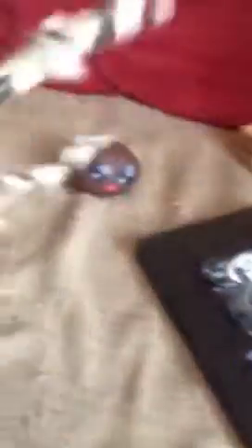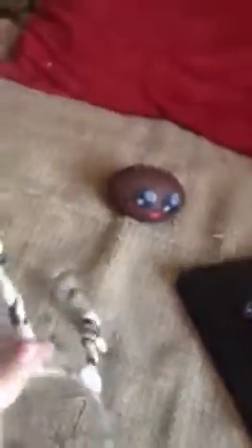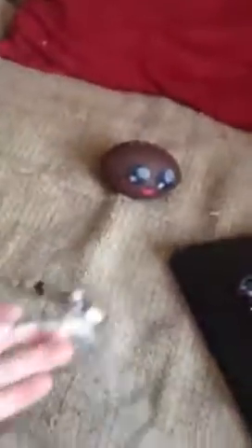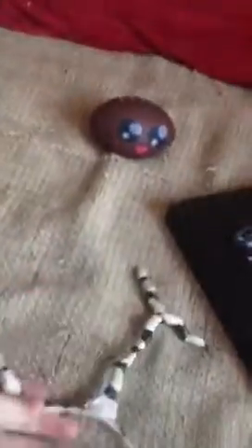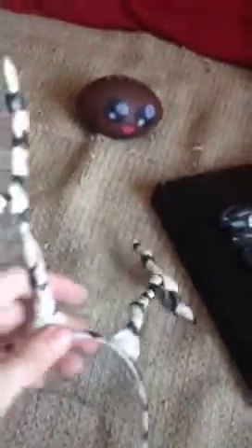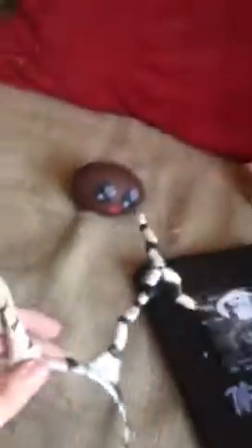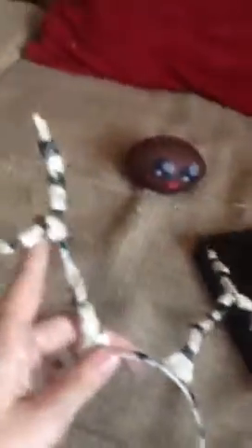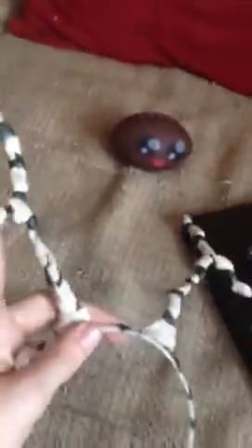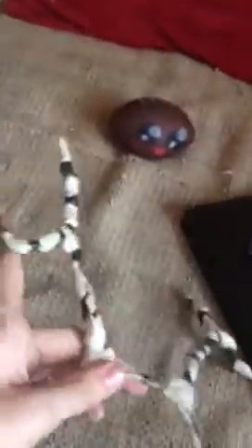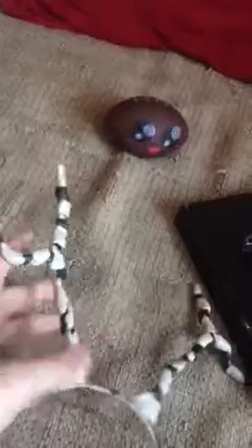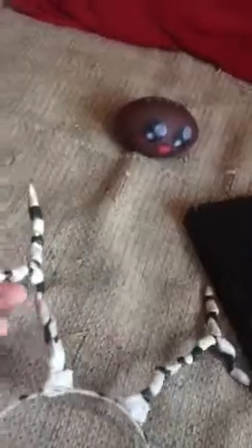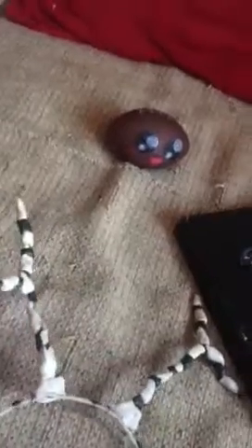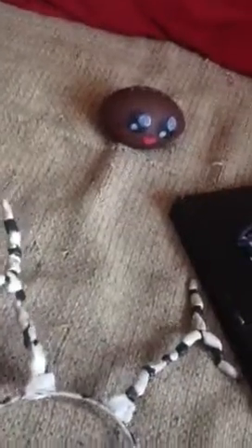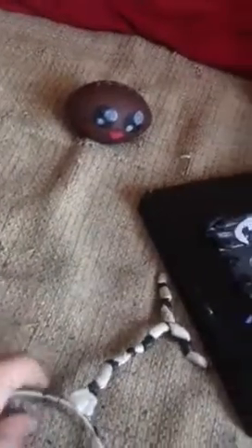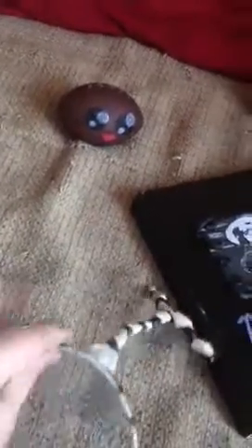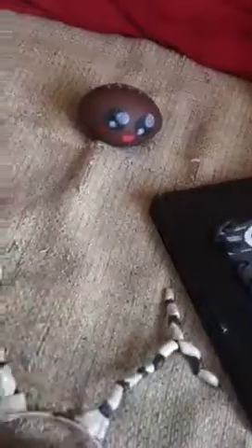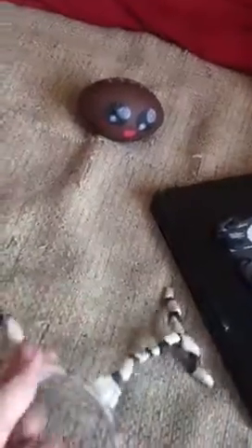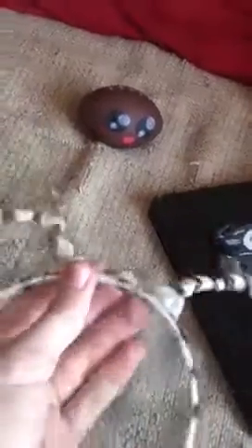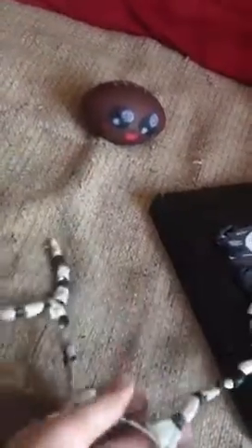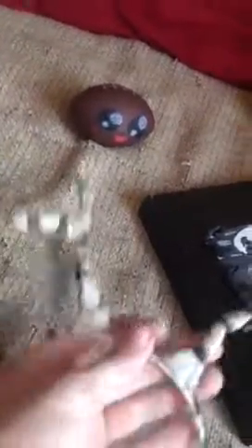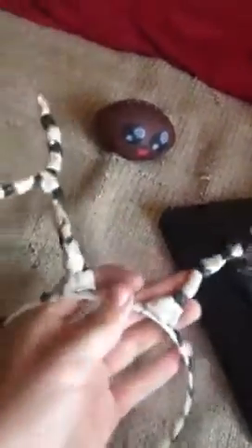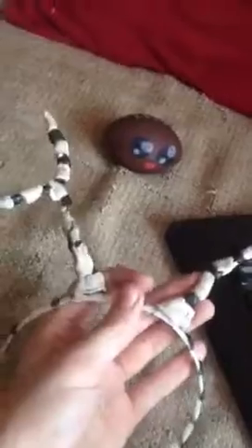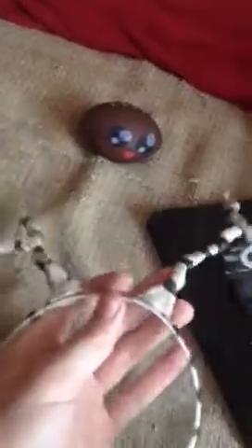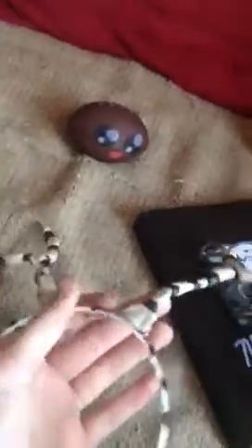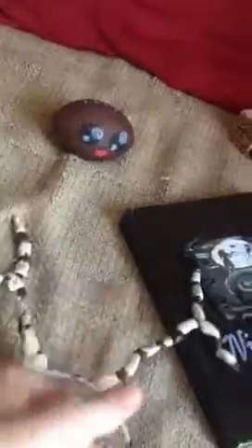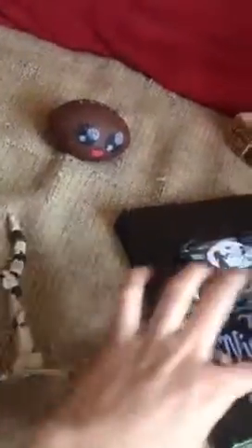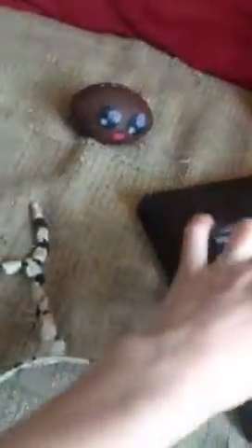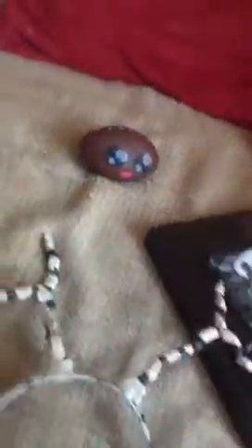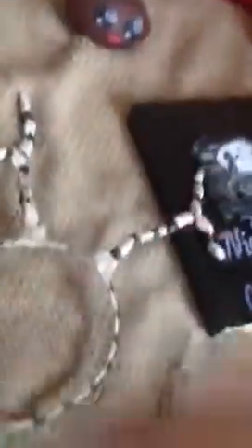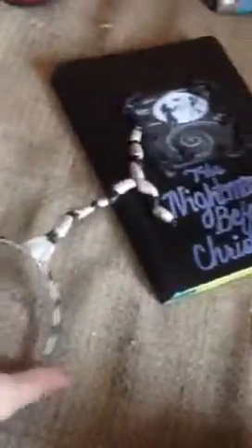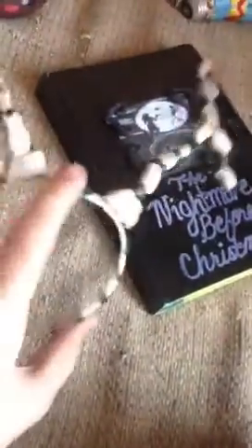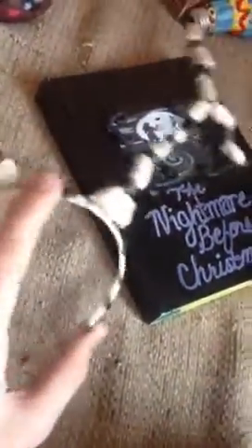Then I made these skeleton reindeer antlers, because that's what Jack Skellington needed to be Santa Claus. He had the professor make him reindeer. This is like a headband you can wear.